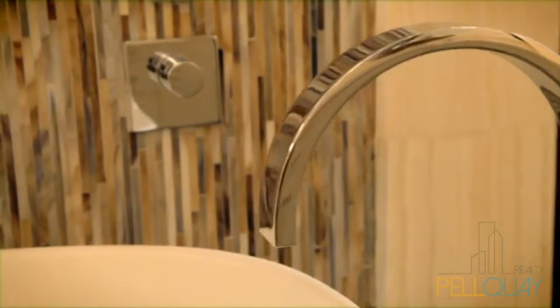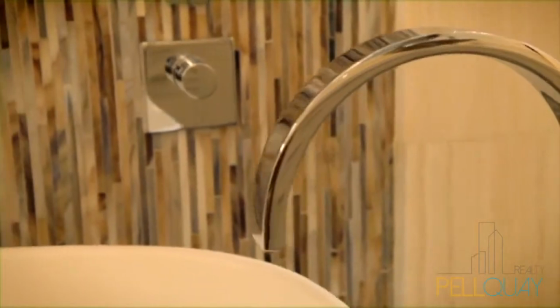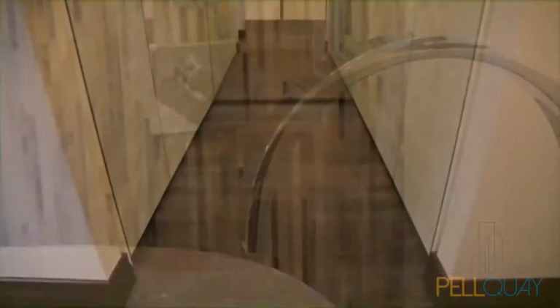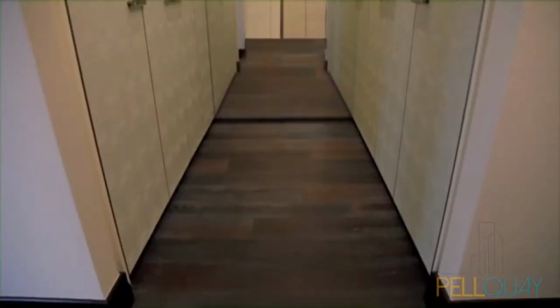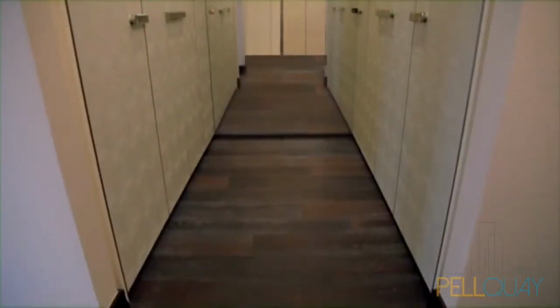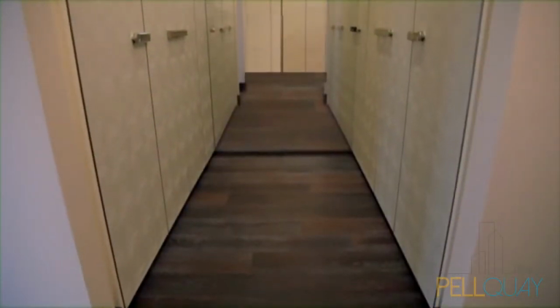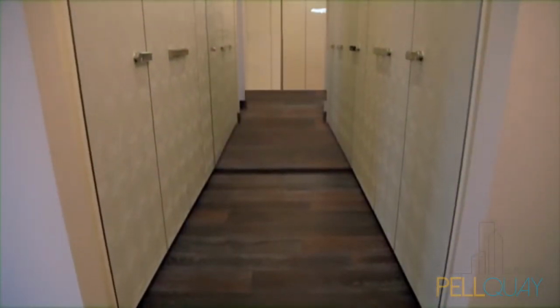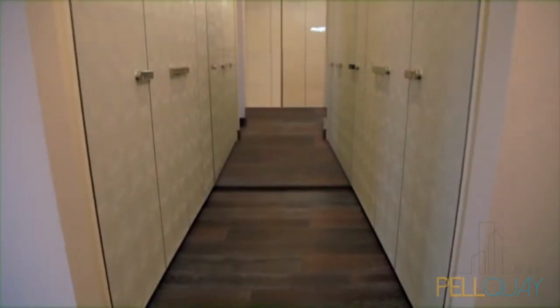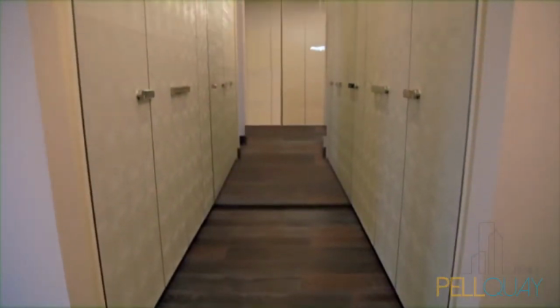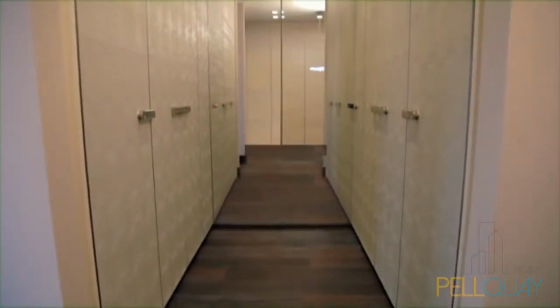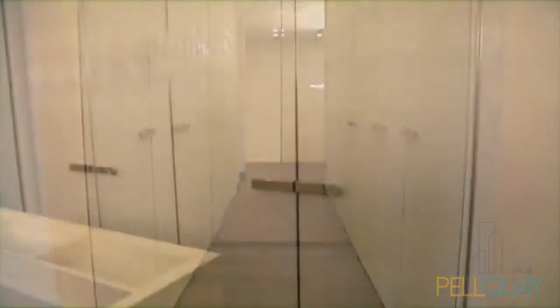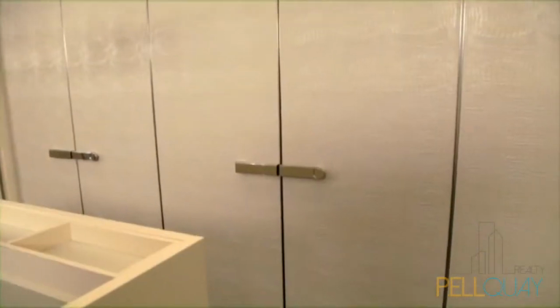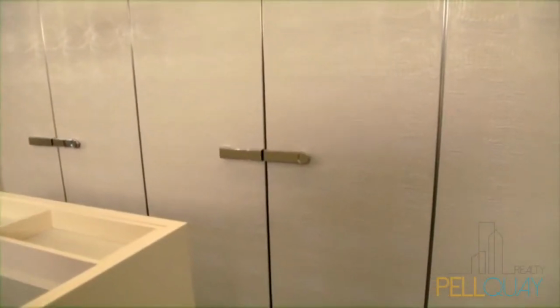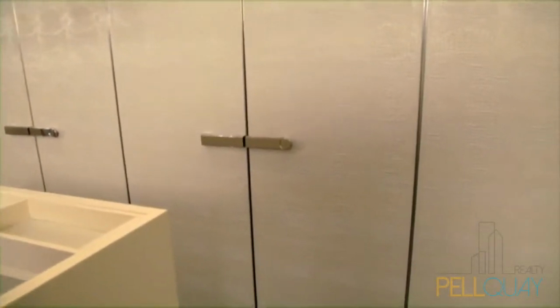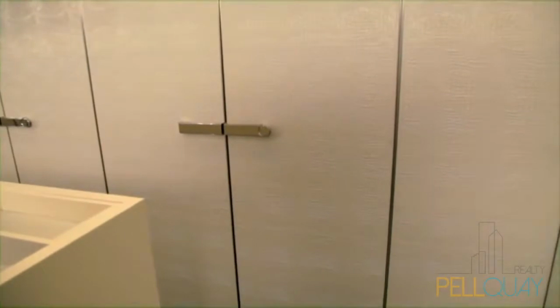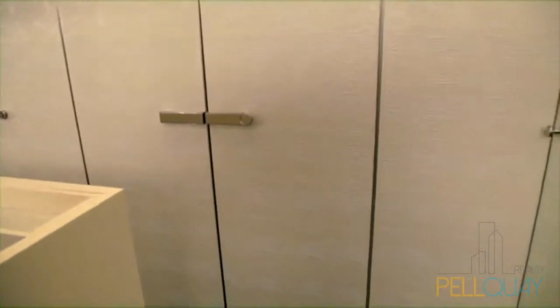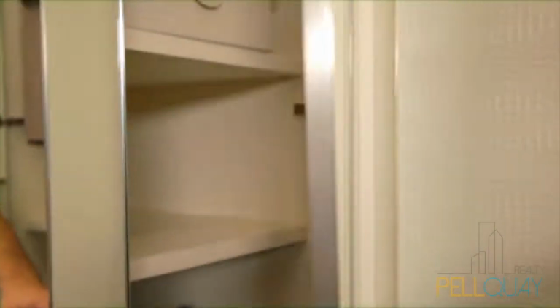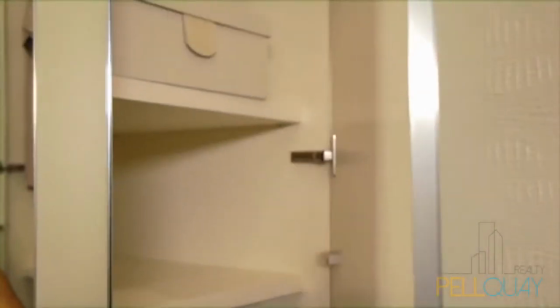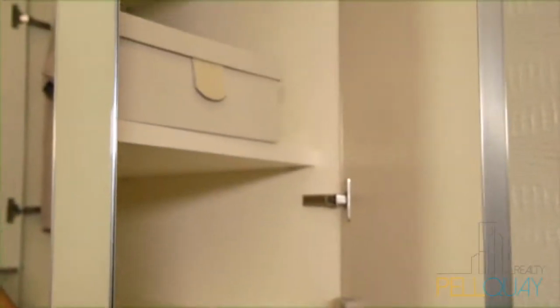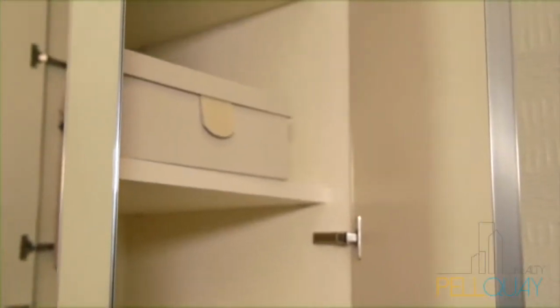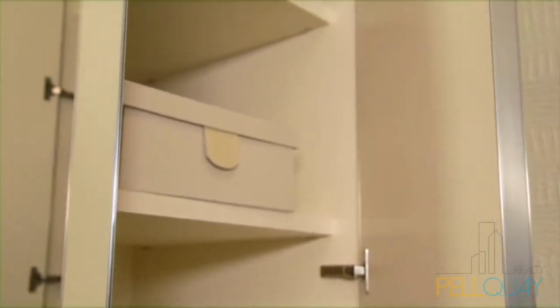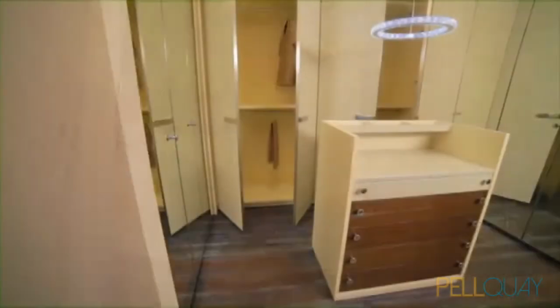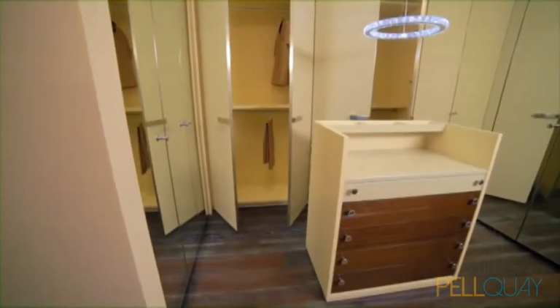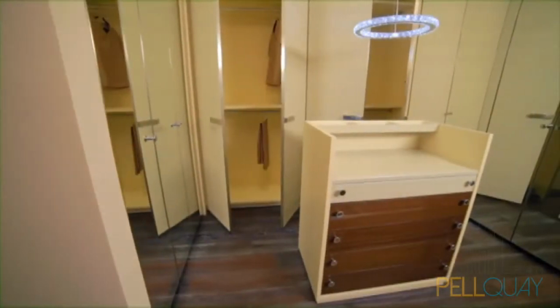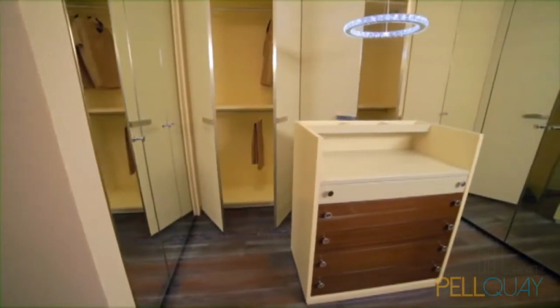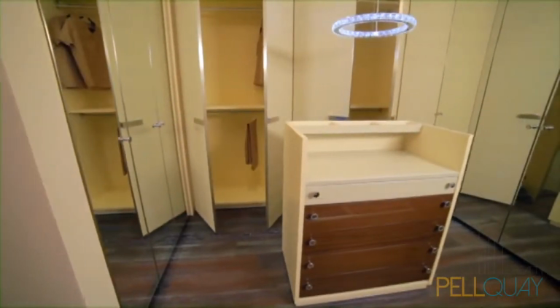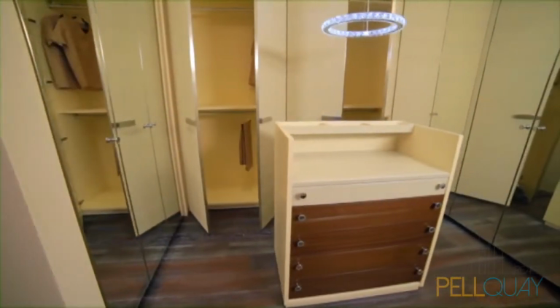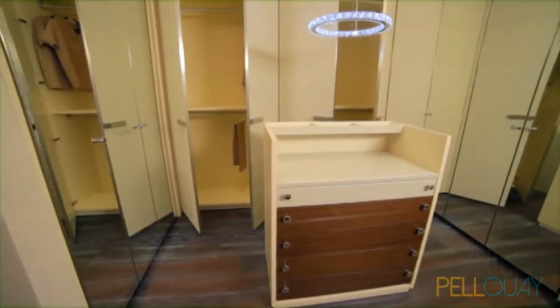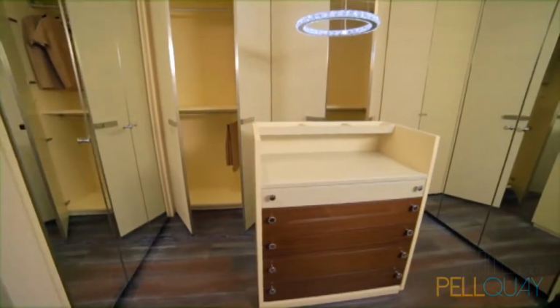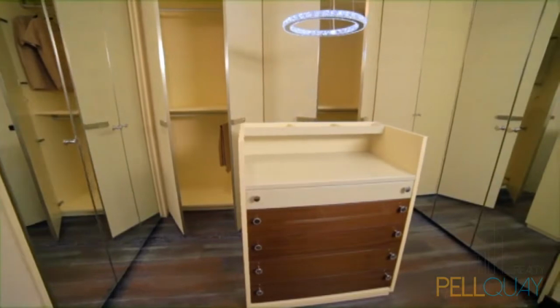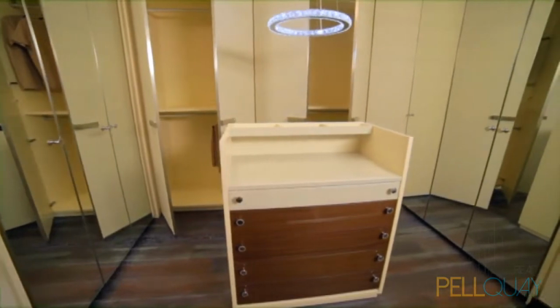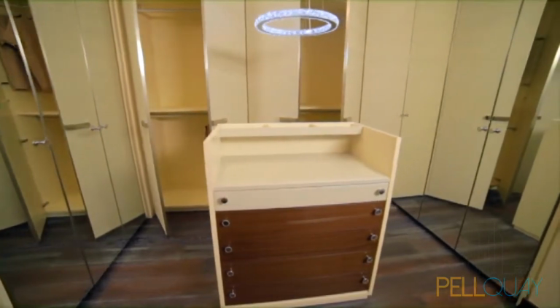Then there are your closets with custom designed leather embossed crocodile cabinetry. Pull-out drawers and shelves for his and her wardrobes and a free-standing dresser in her closet offer life at its best.